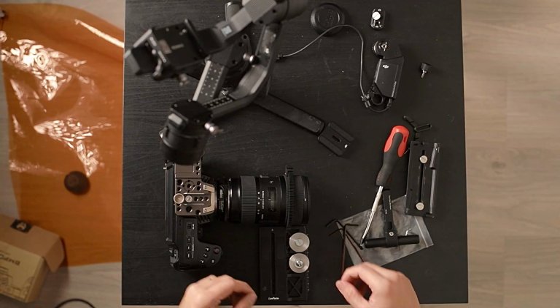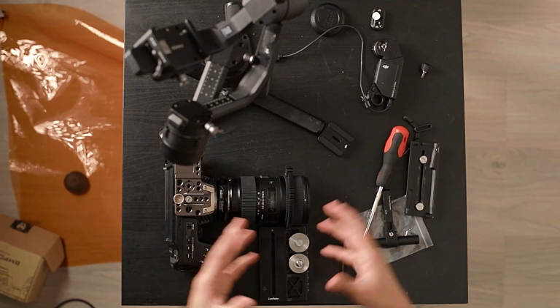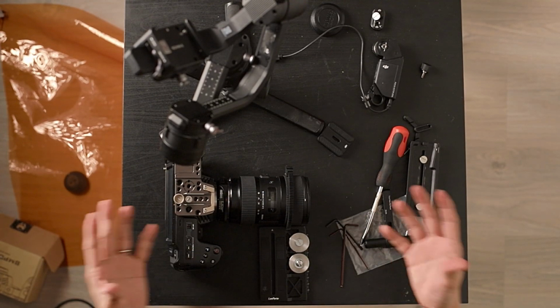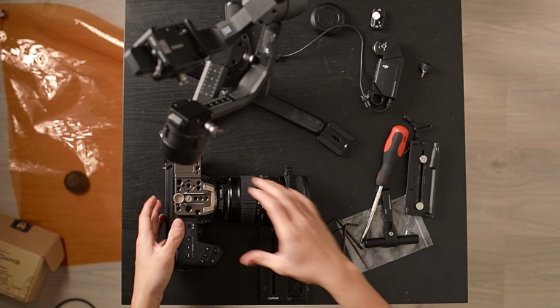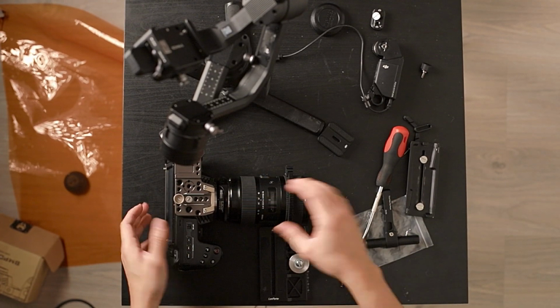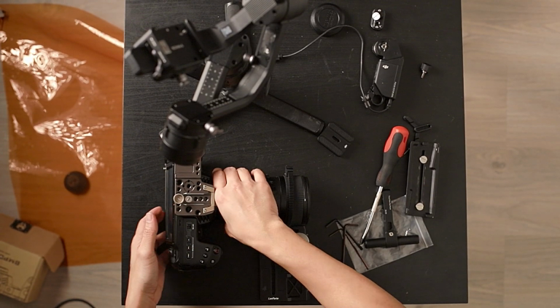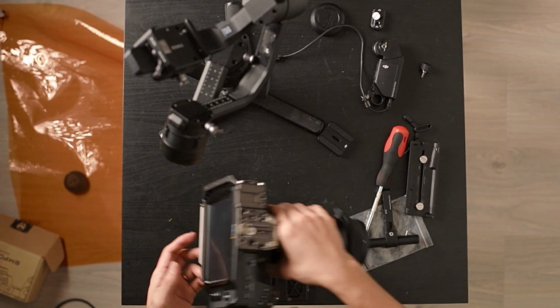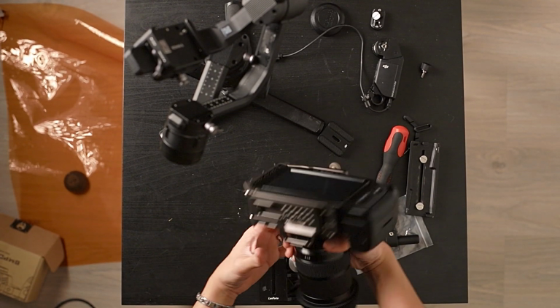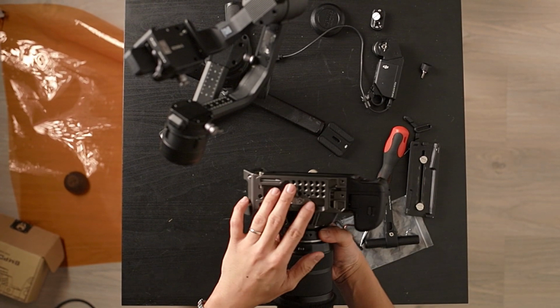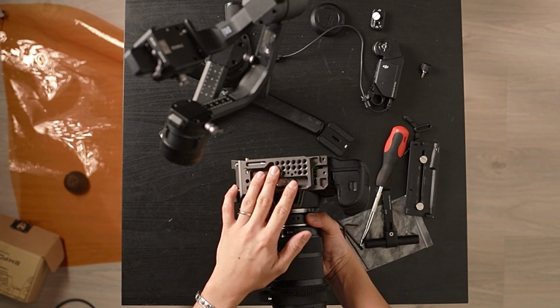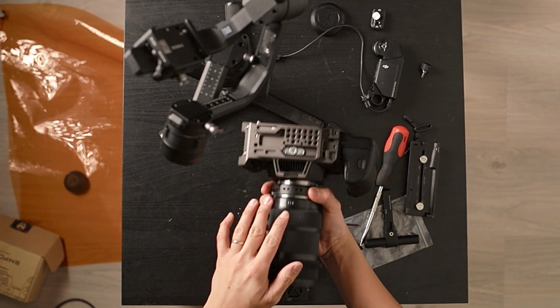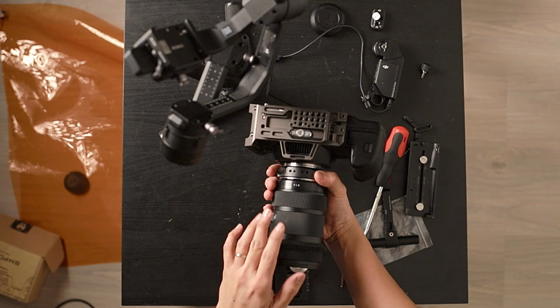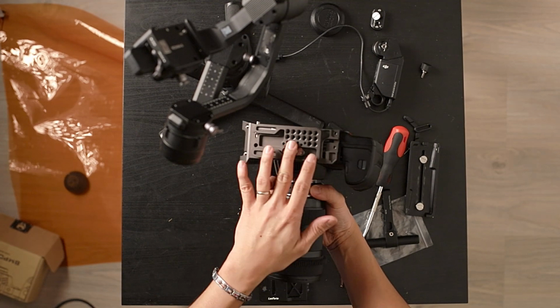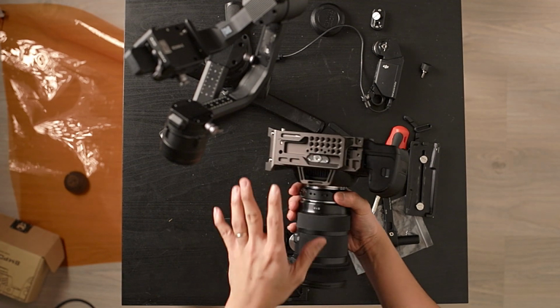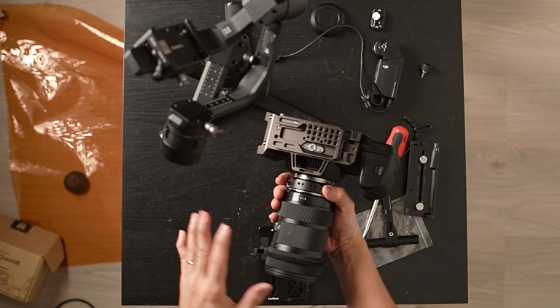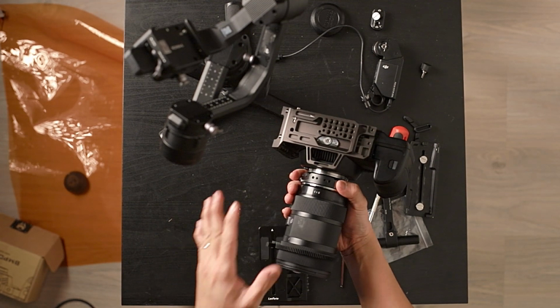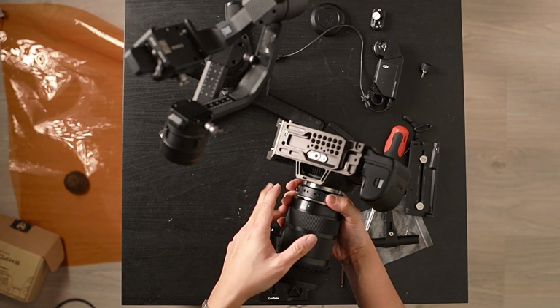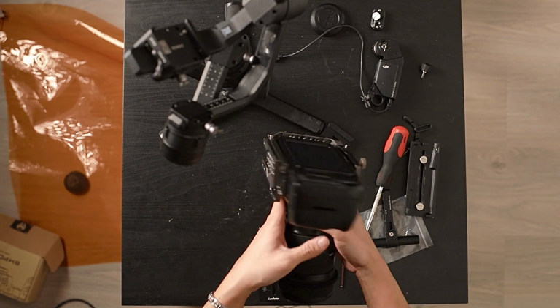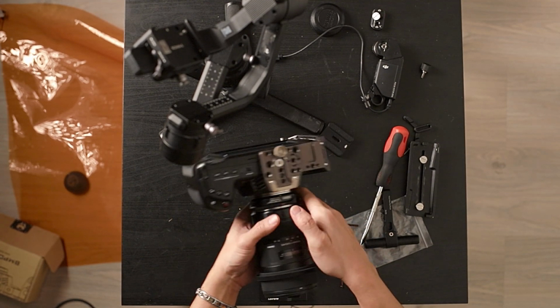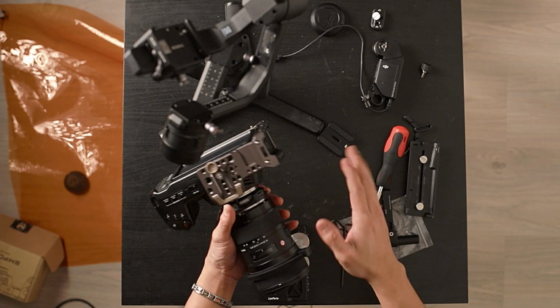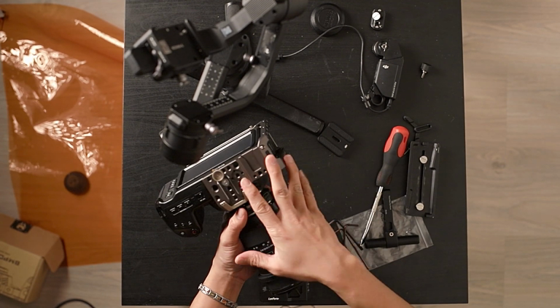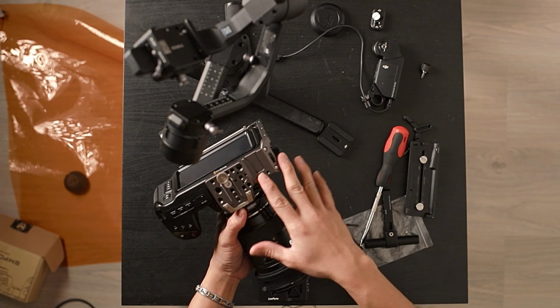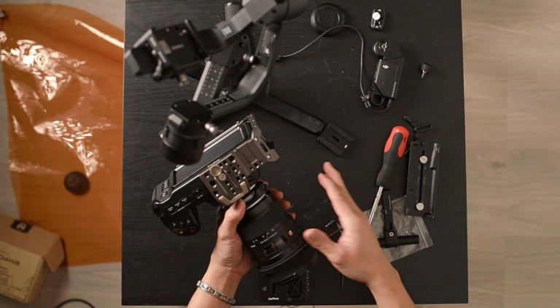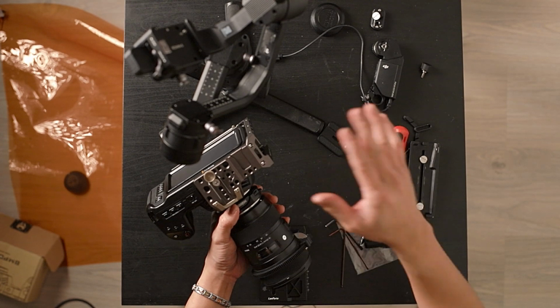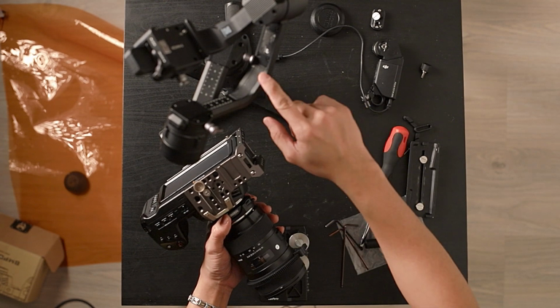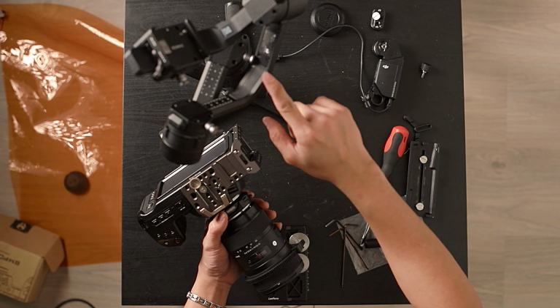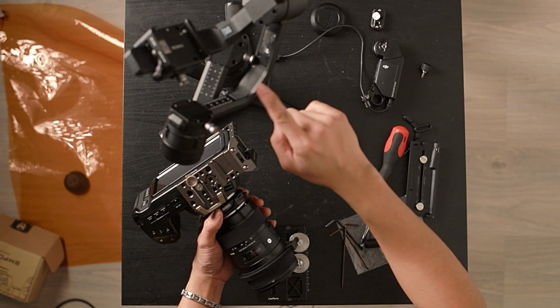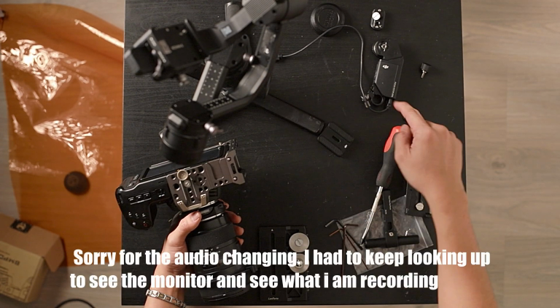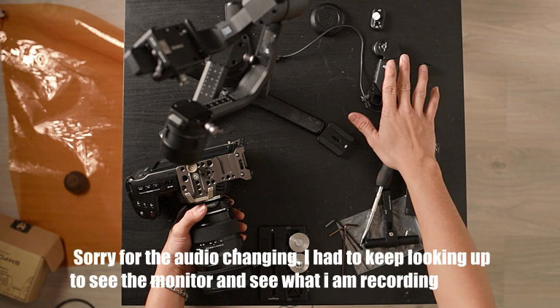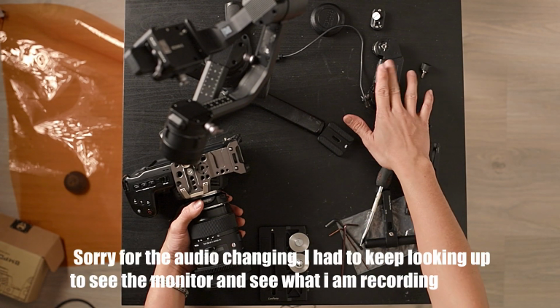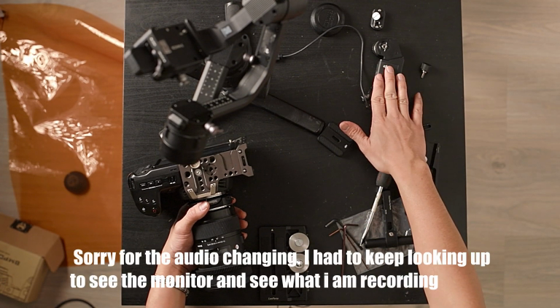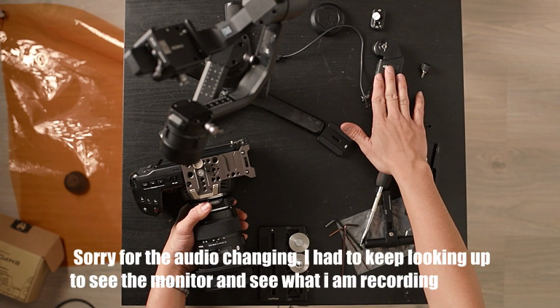Alright guys, from a previous video I showed you I installed the Pocket 4K Tilt-A-Cage on my camera. But now what we're going to do is see if this setup will work with a DJI Ronin-S follow-focus motor setup.